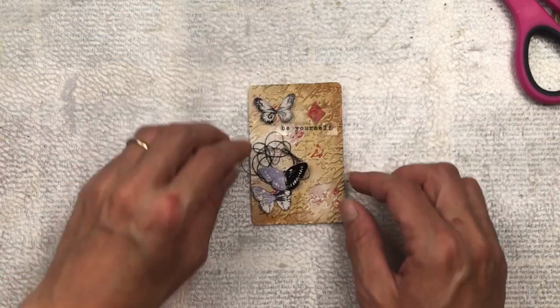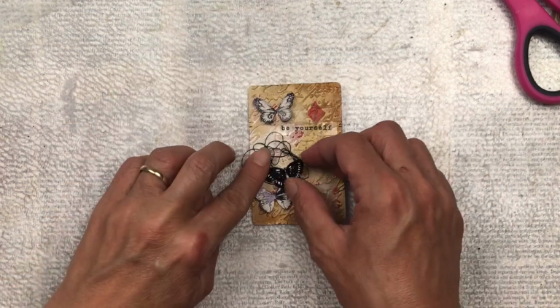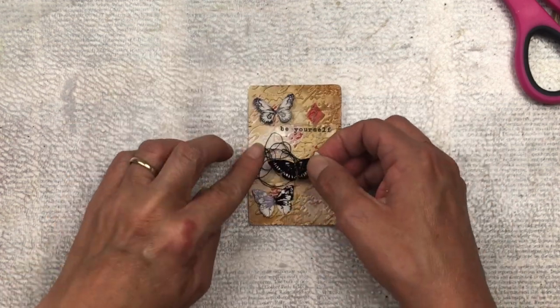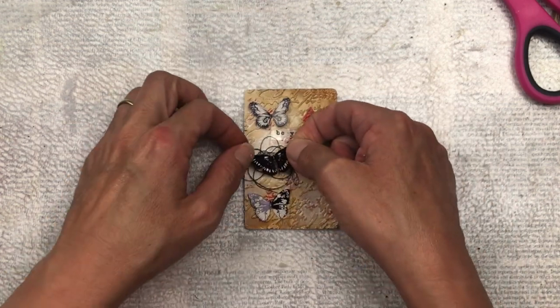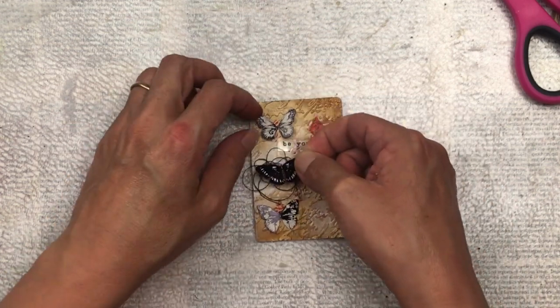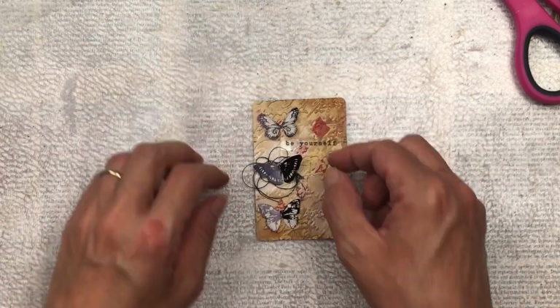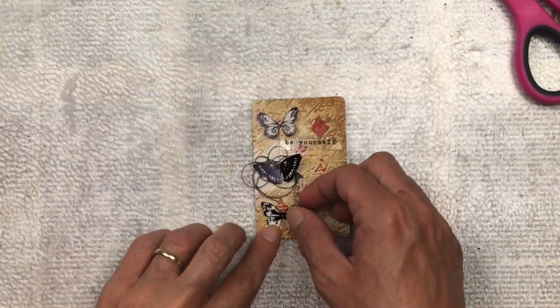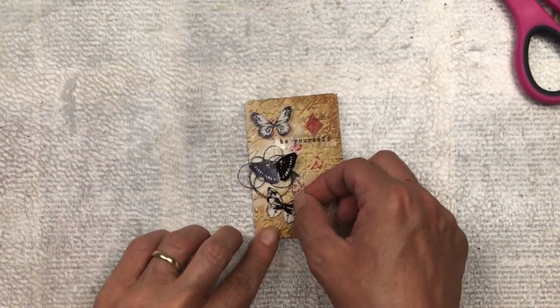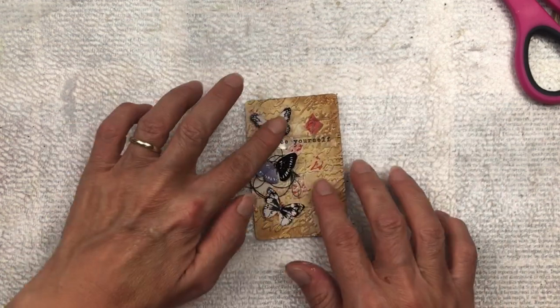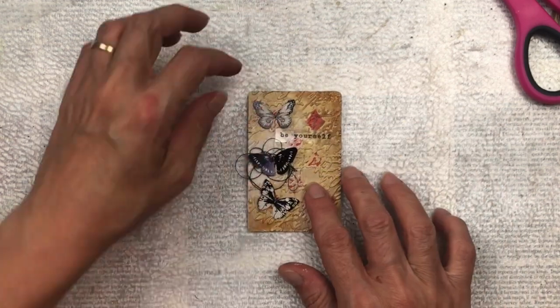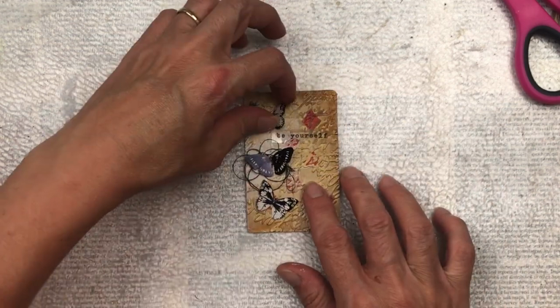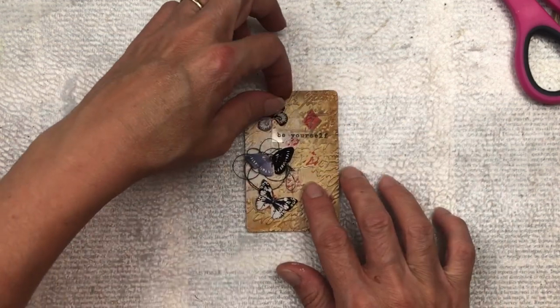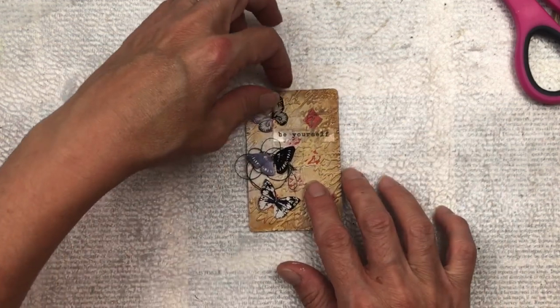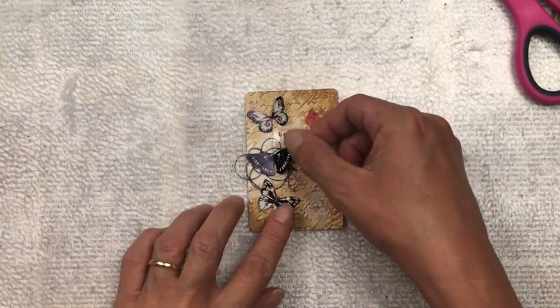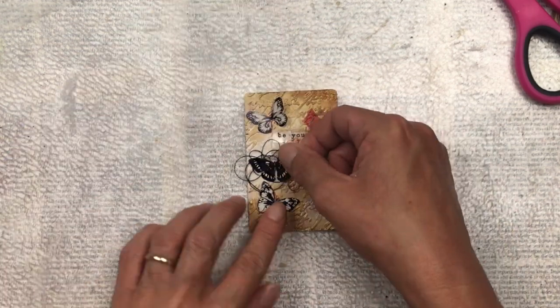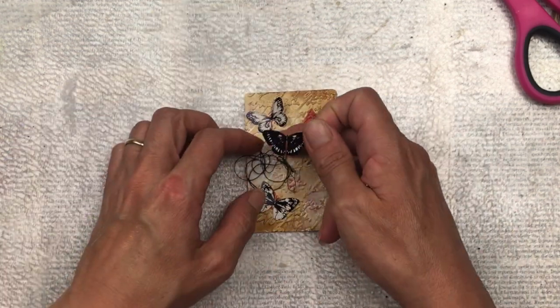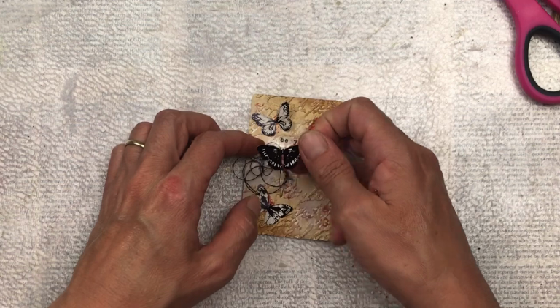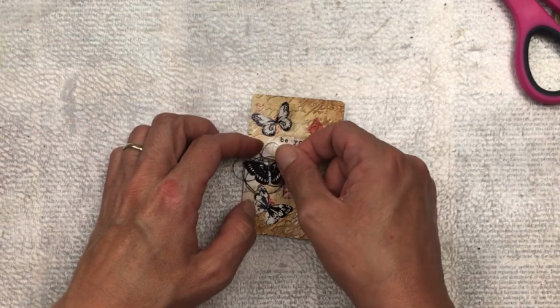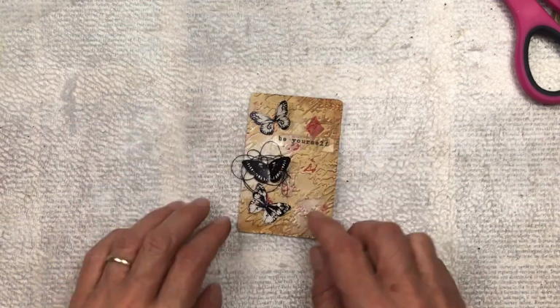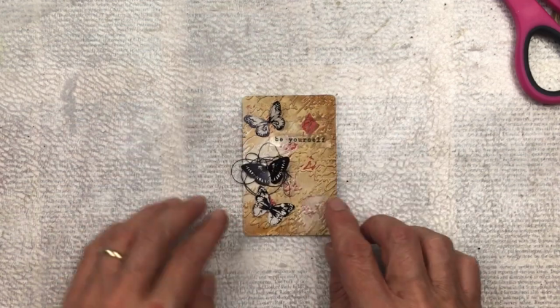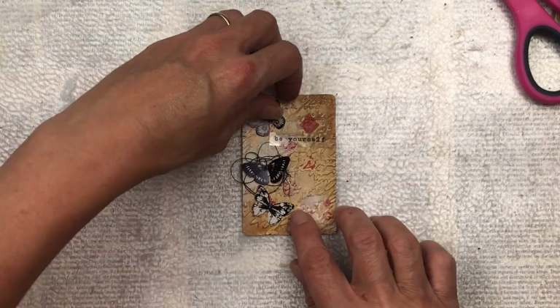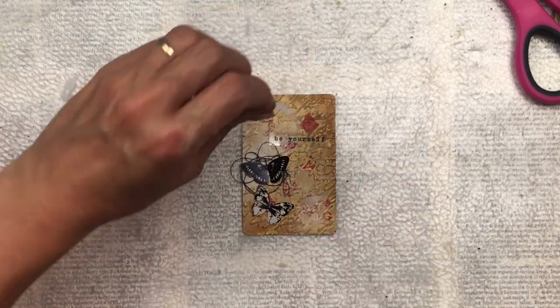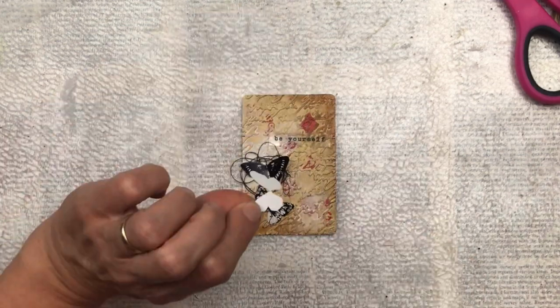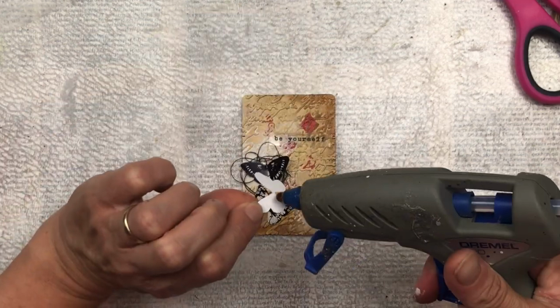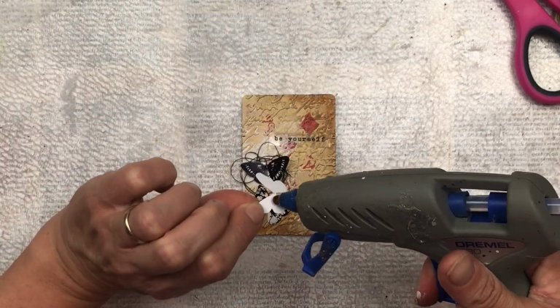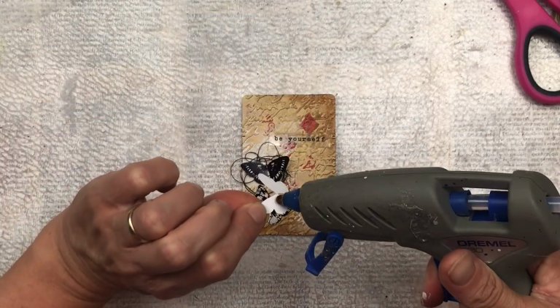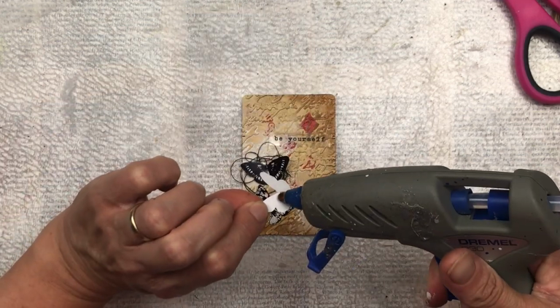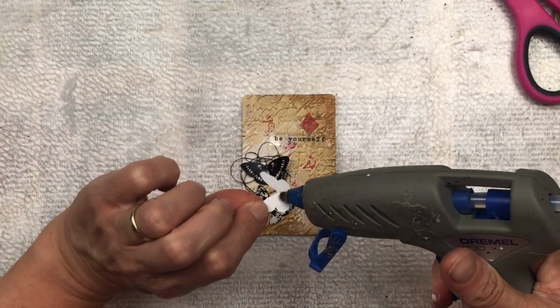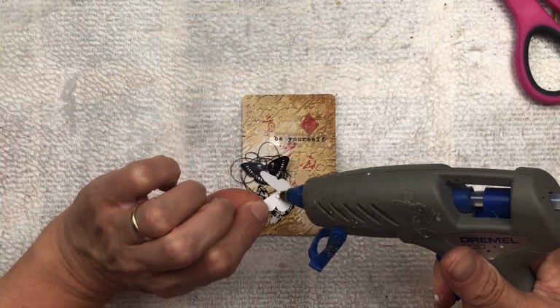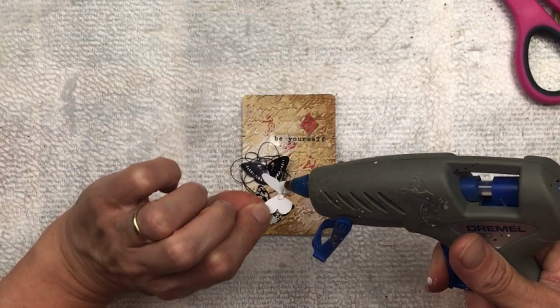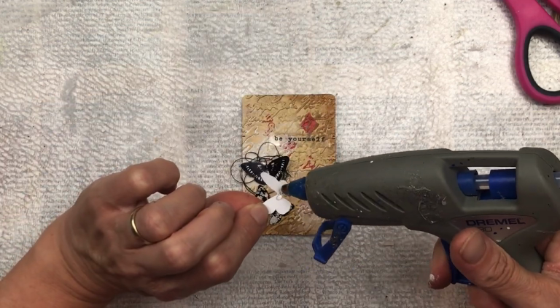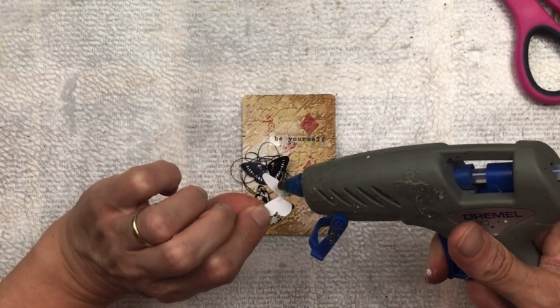Once I'm happy with the placement I'm going to stick everything down using a hot glue gun. This is my preferred method of gluing things down, but you can also use craft glue.